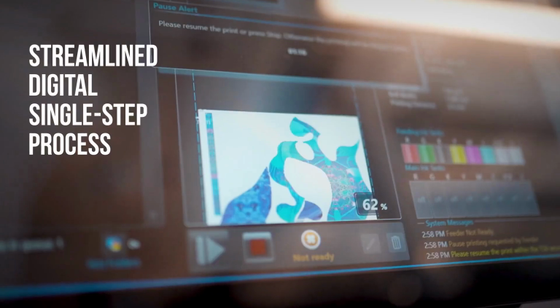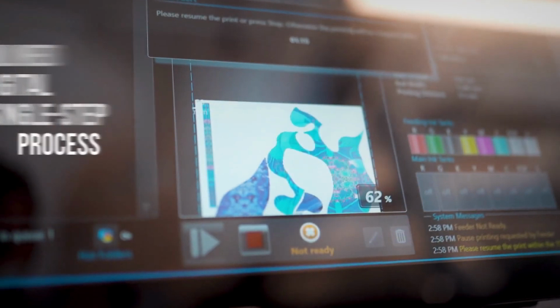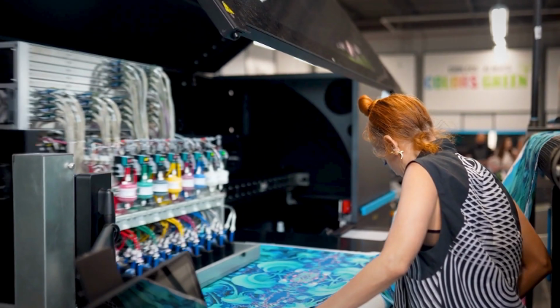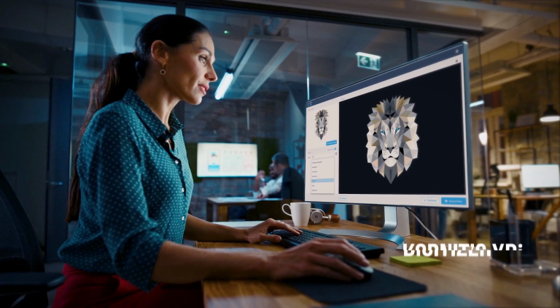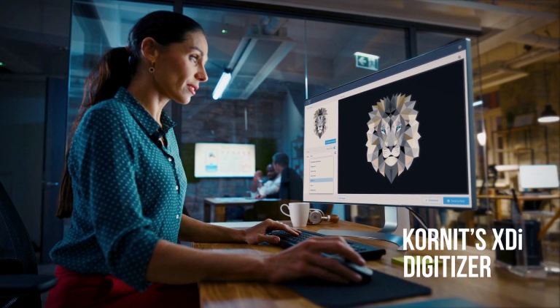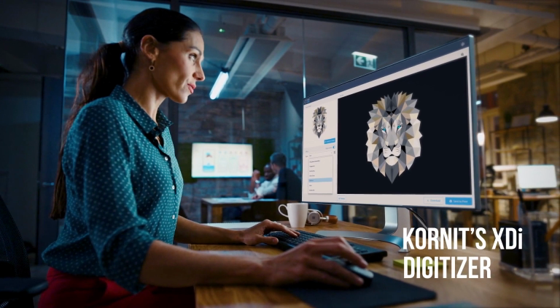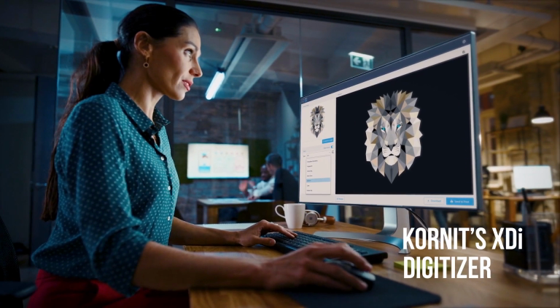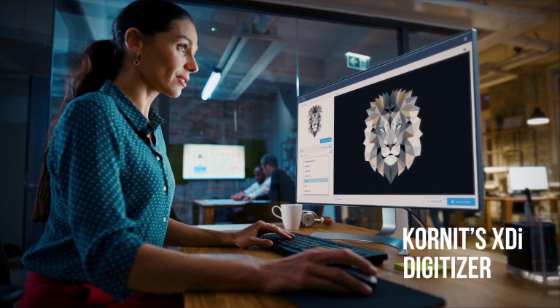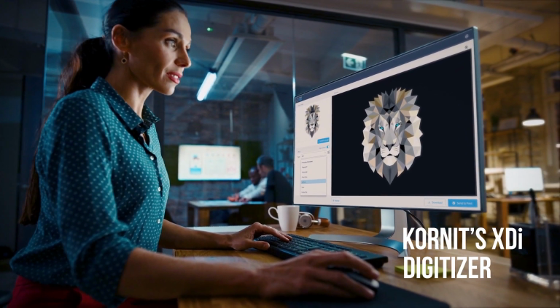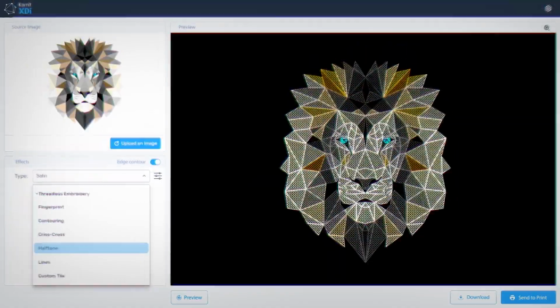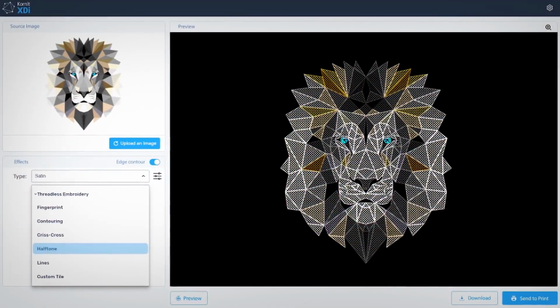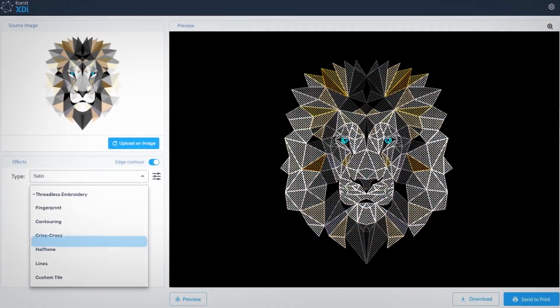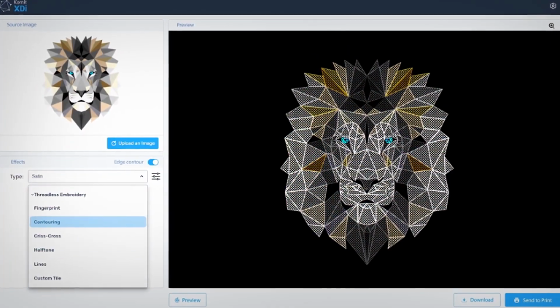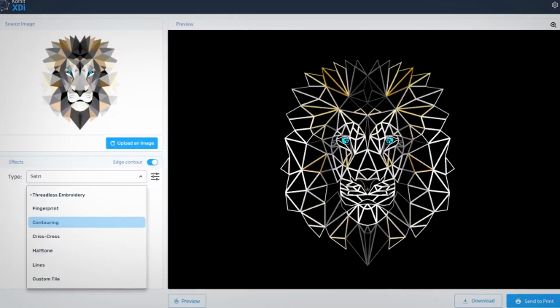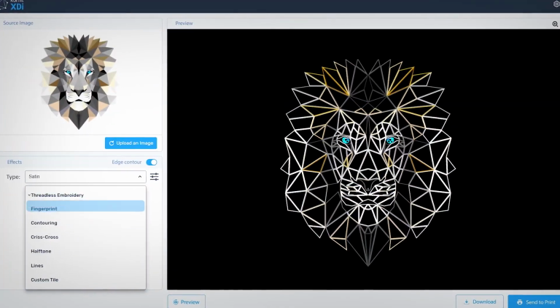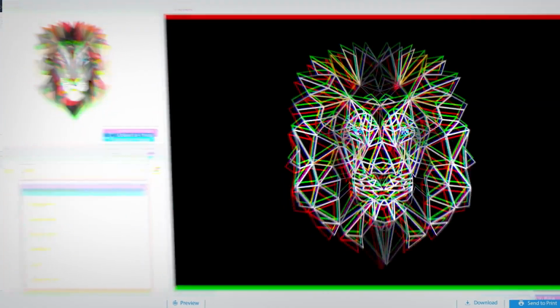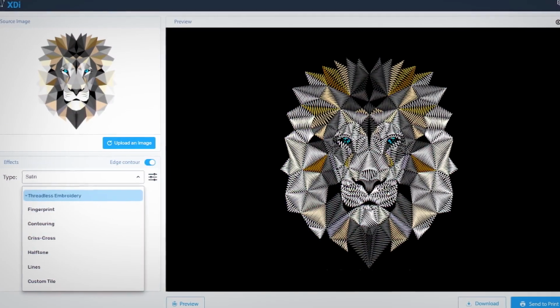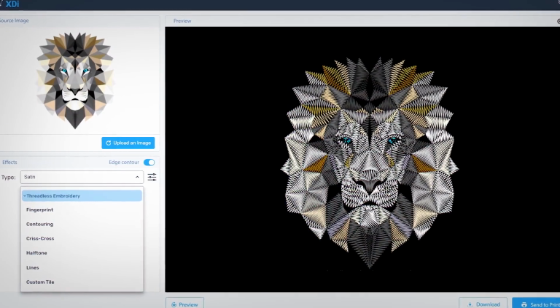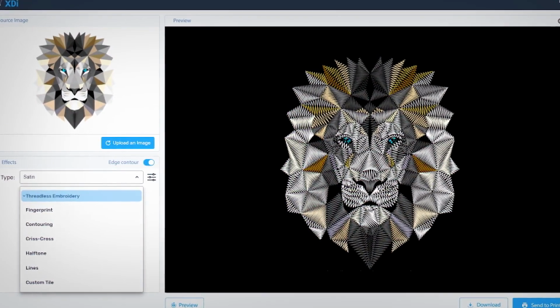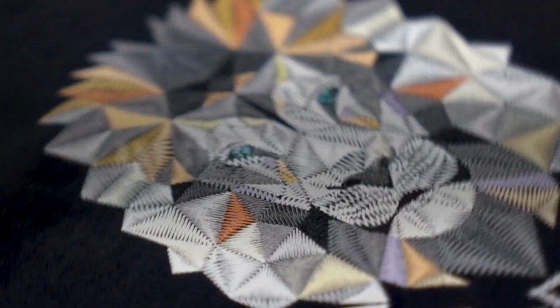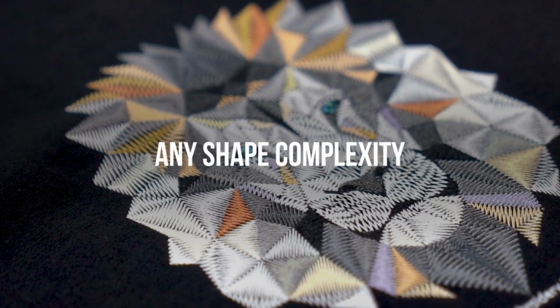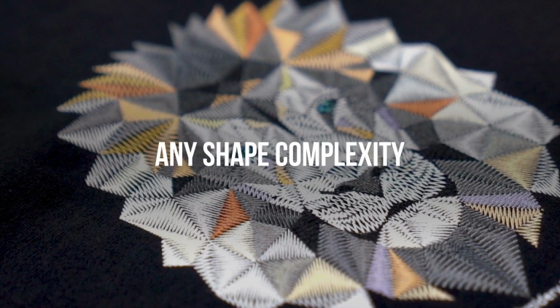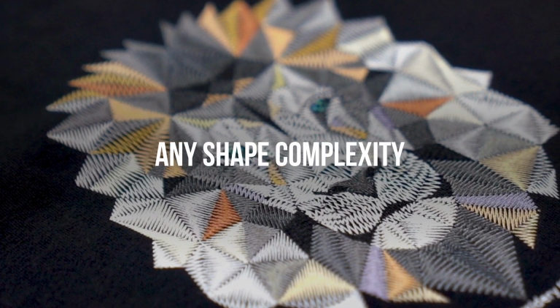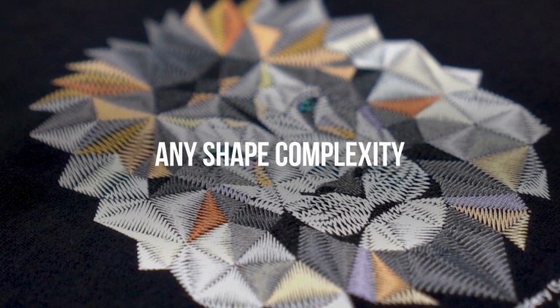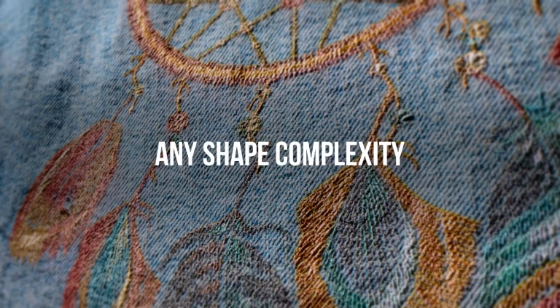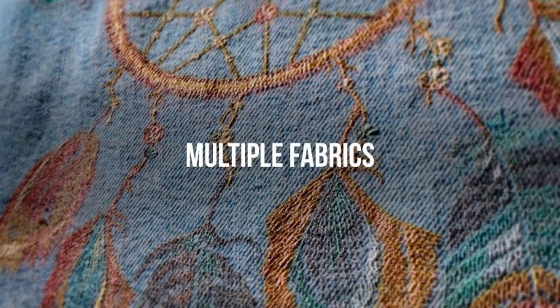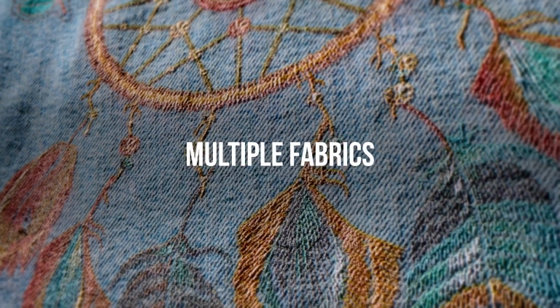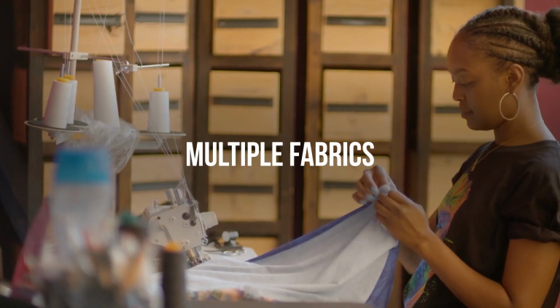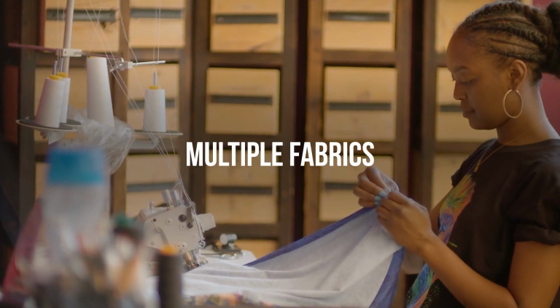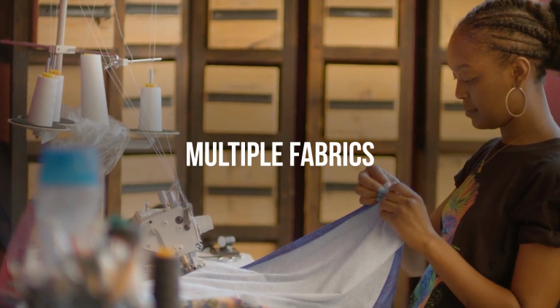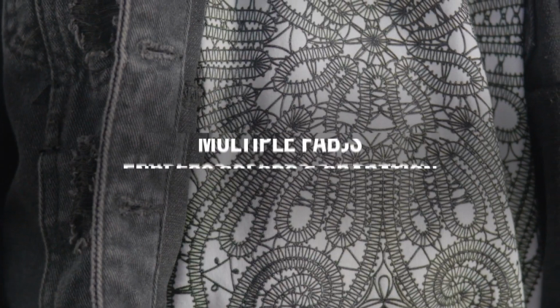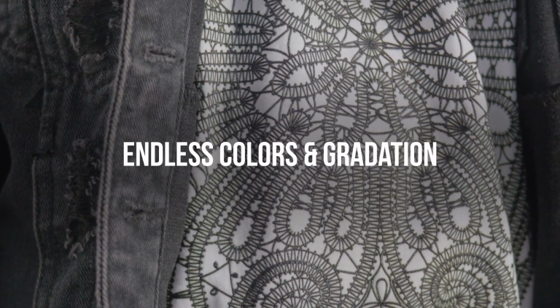More than that, Cornet's XDI digitizer software transforms any 2D design into ready-to-print 3D effects. The XDI simply eliminates all creative limitations.